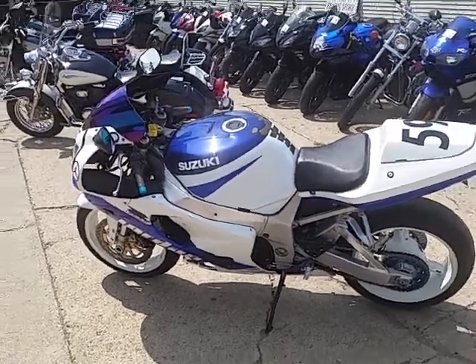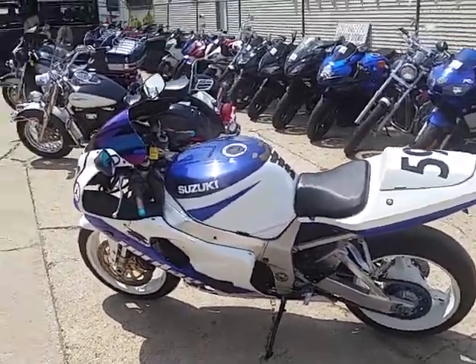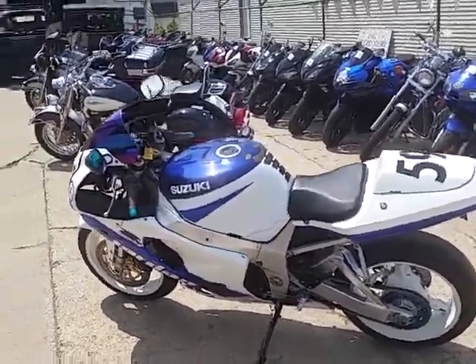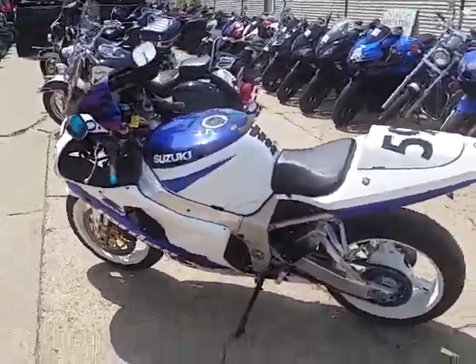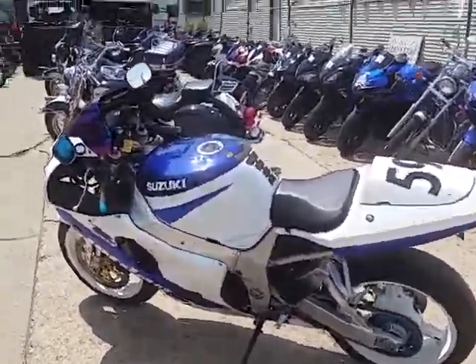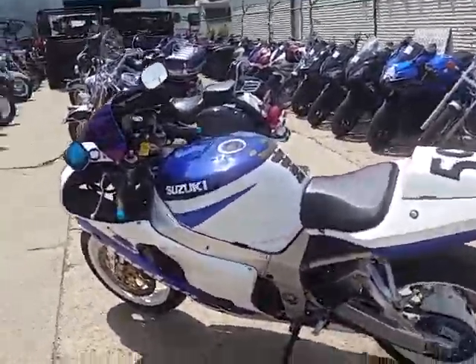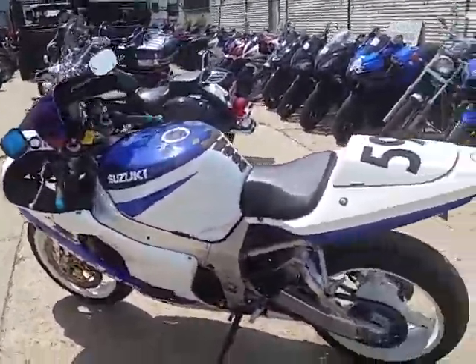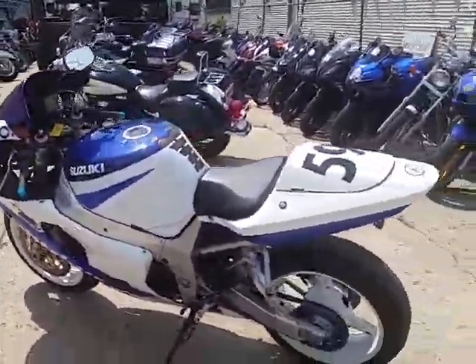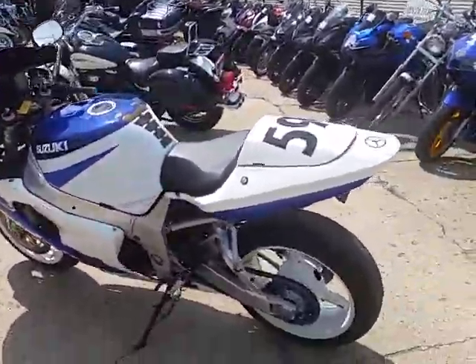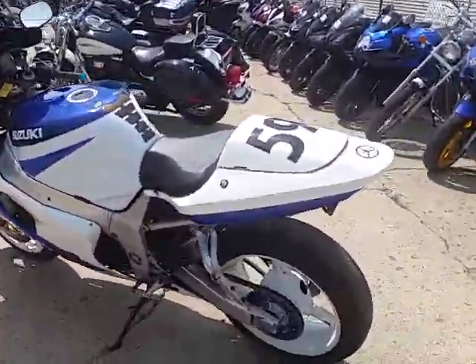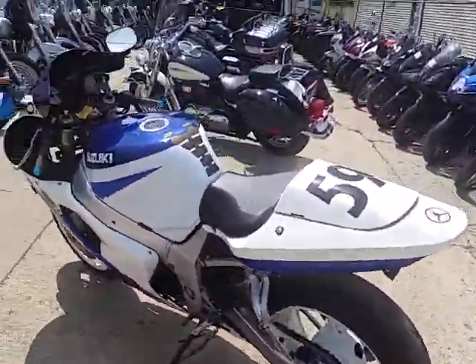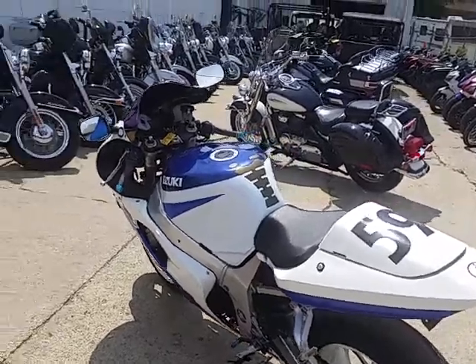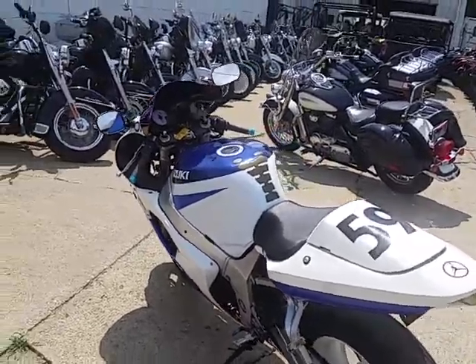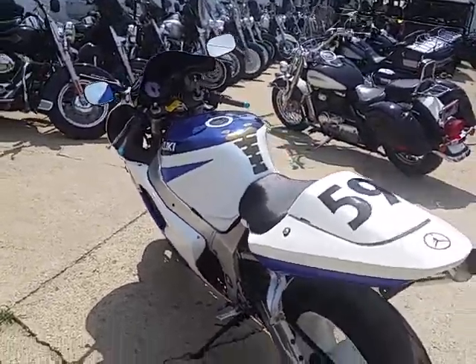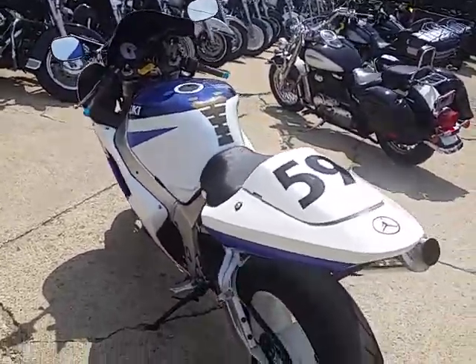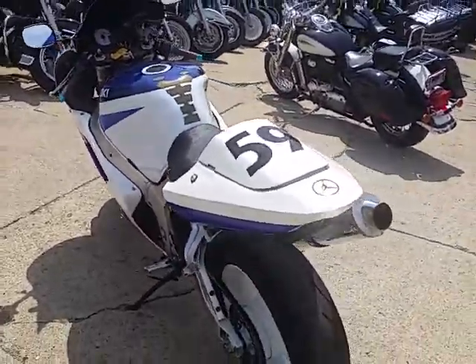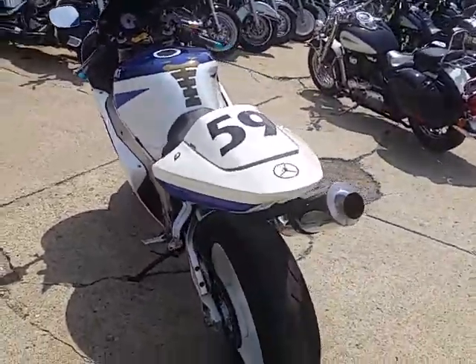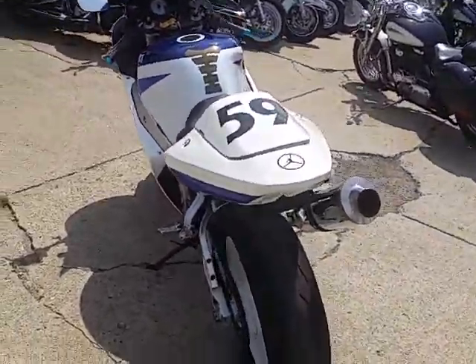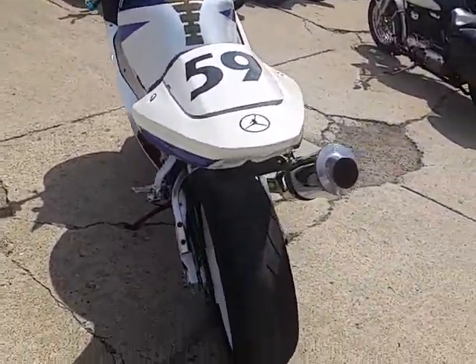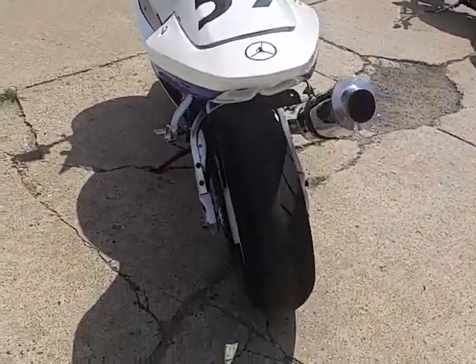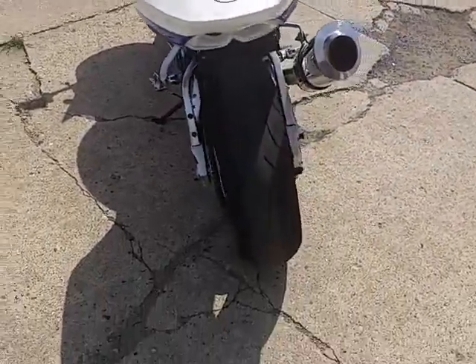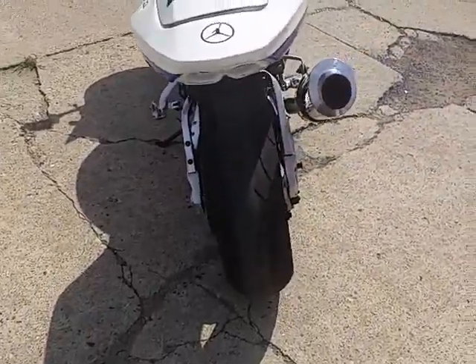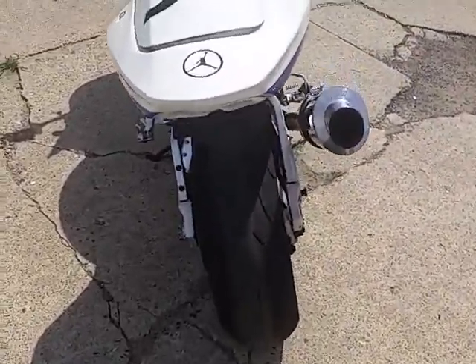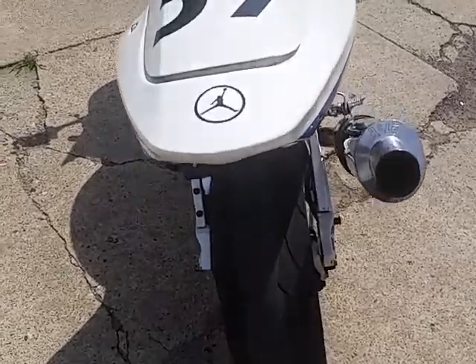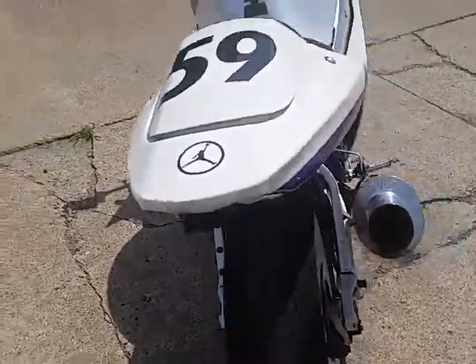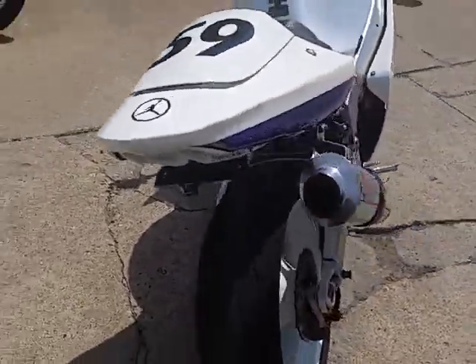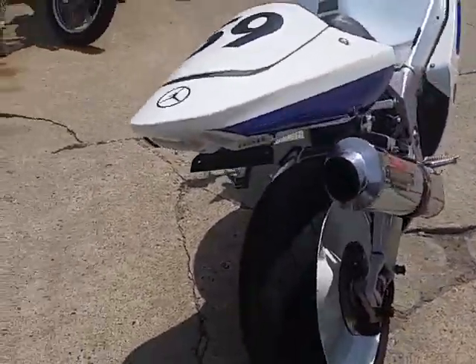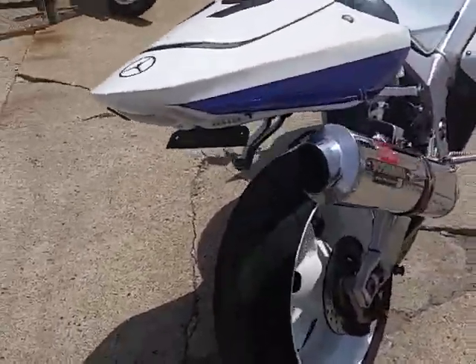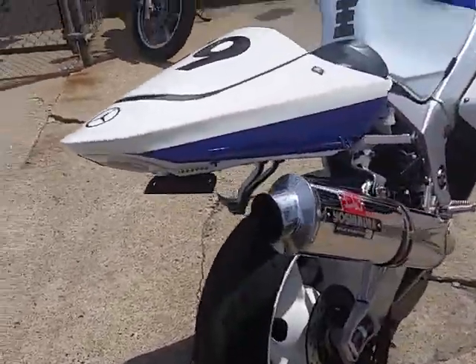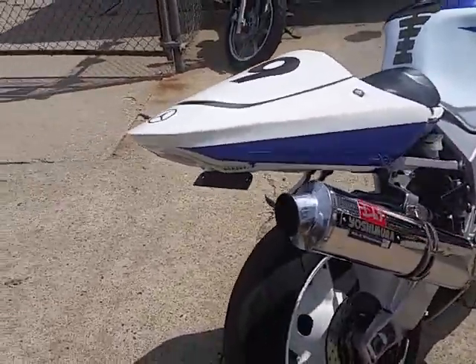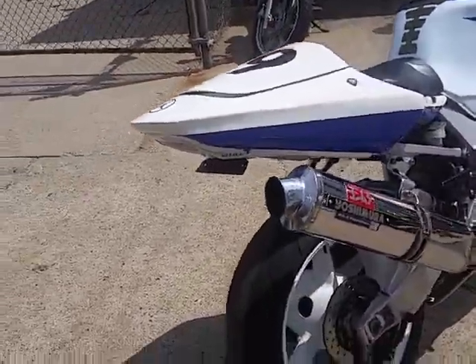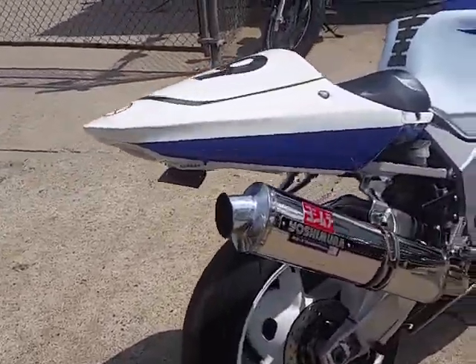Check it out fellas — 2002 Gixxer 750 Jumpman. You see the Jordan Jumpman on there; you don't see a lot of them. It's a 750 Gixxer, and it's only $3,500.